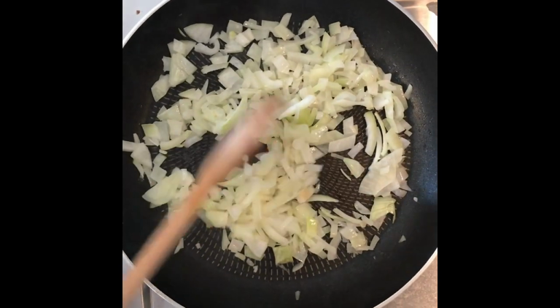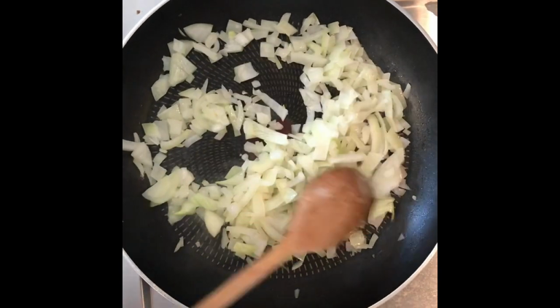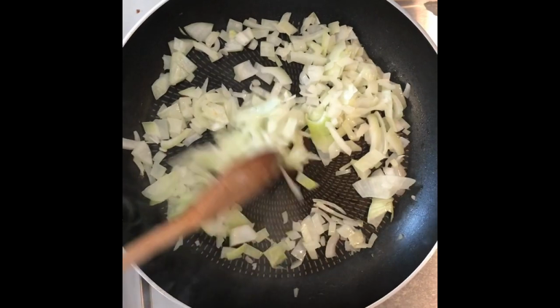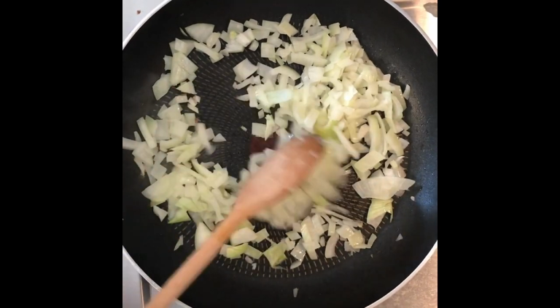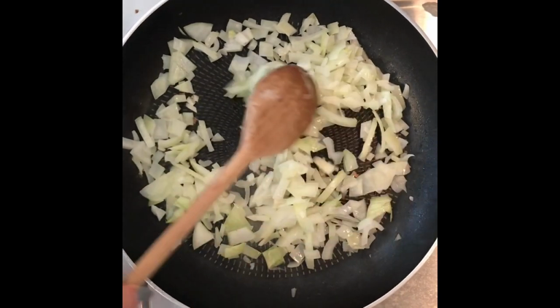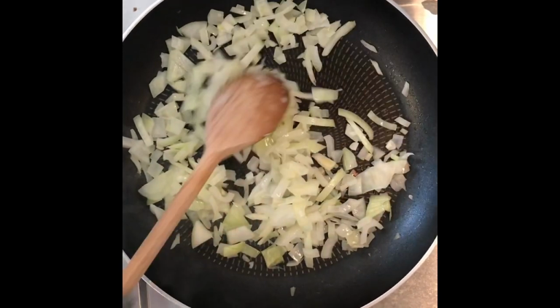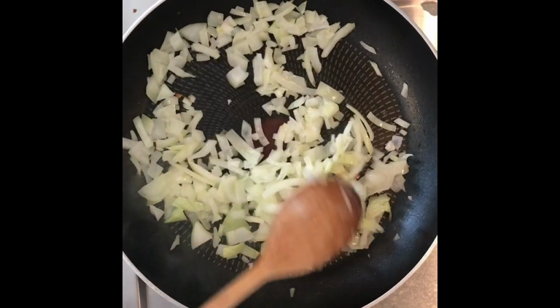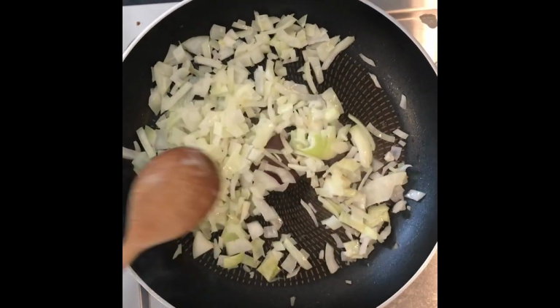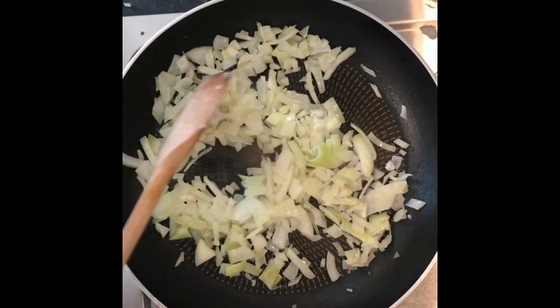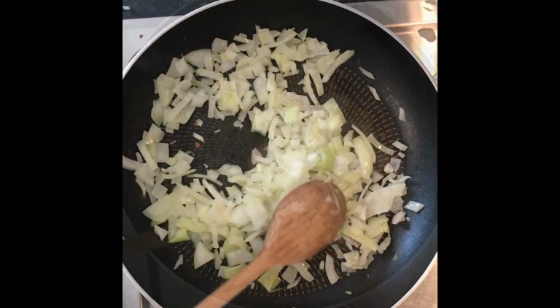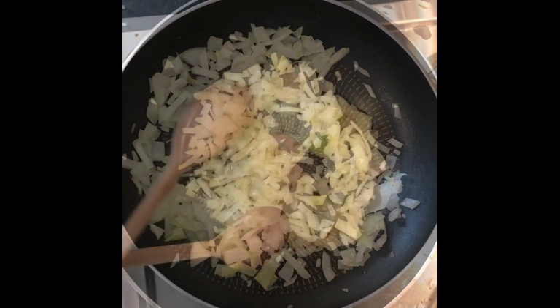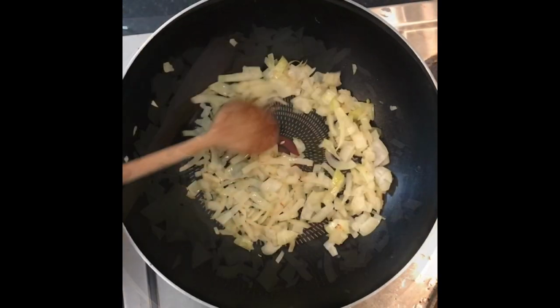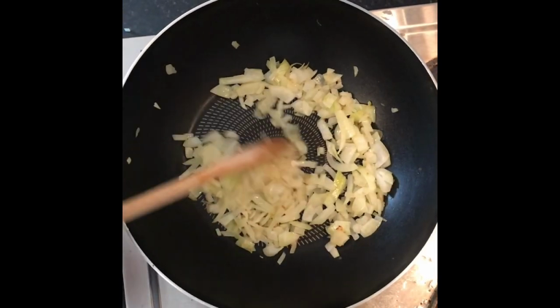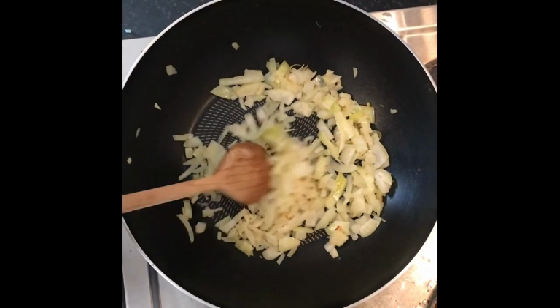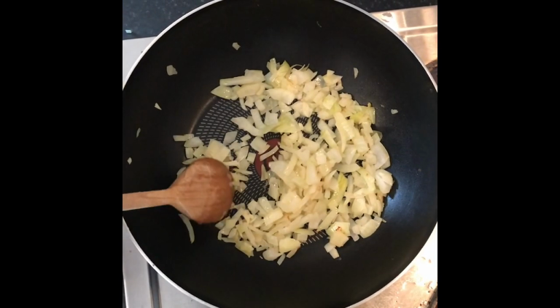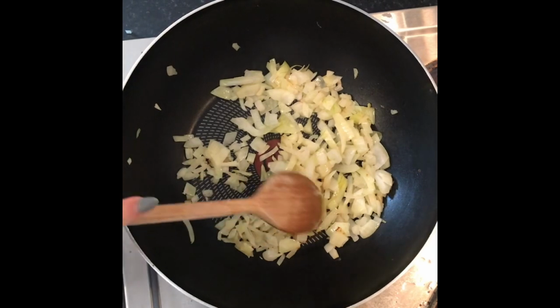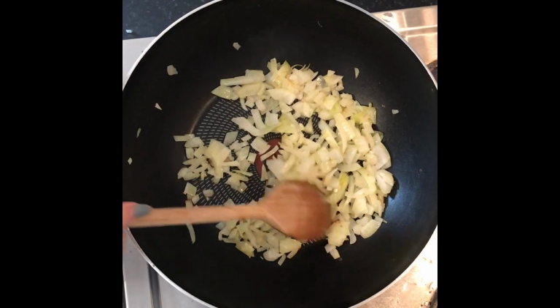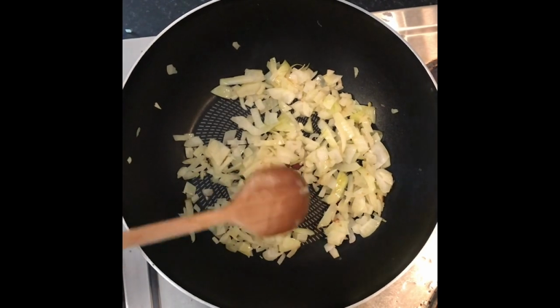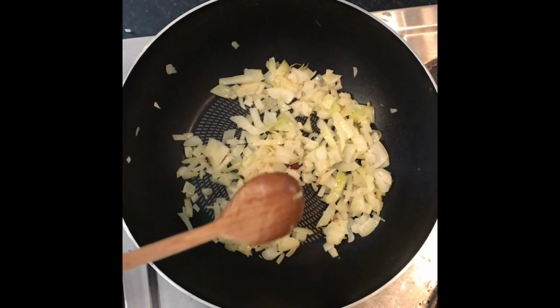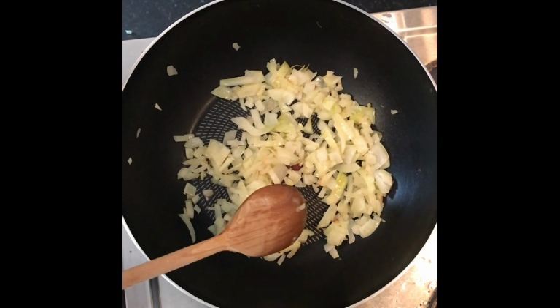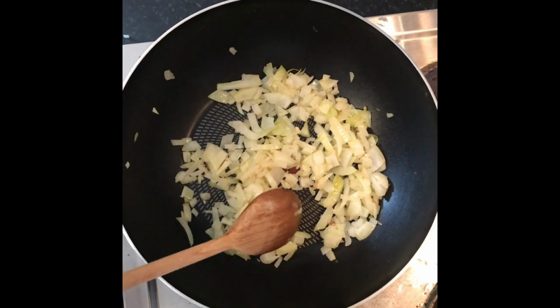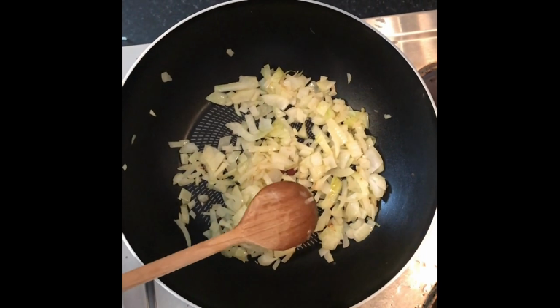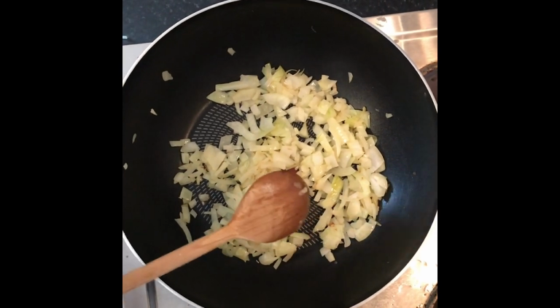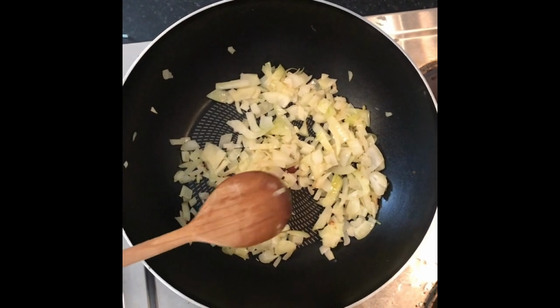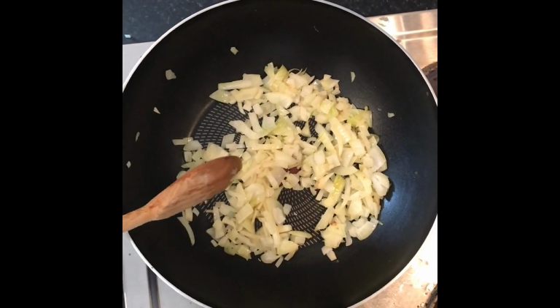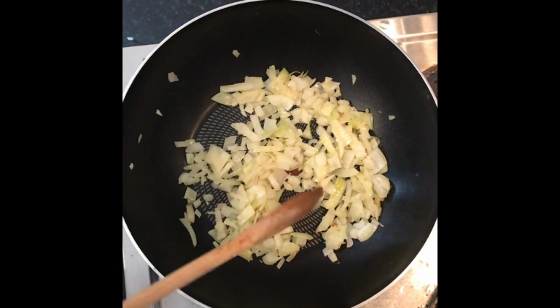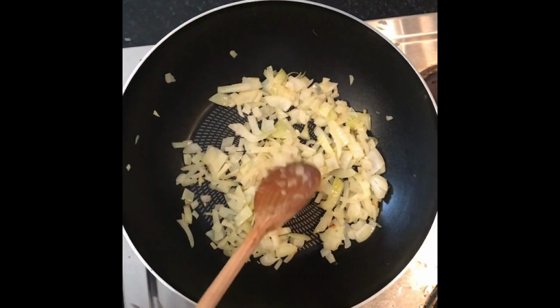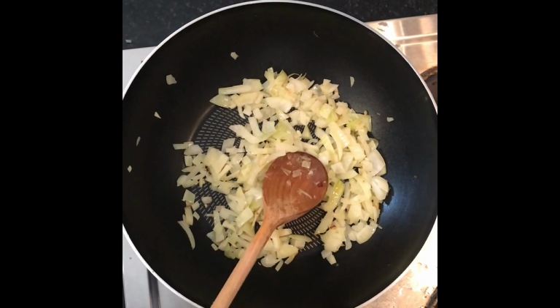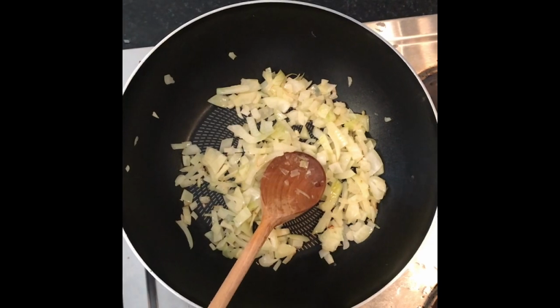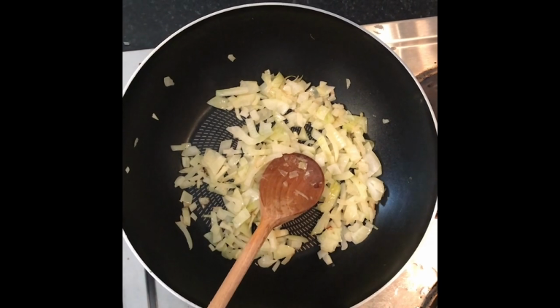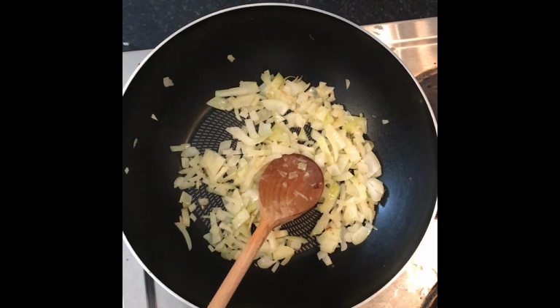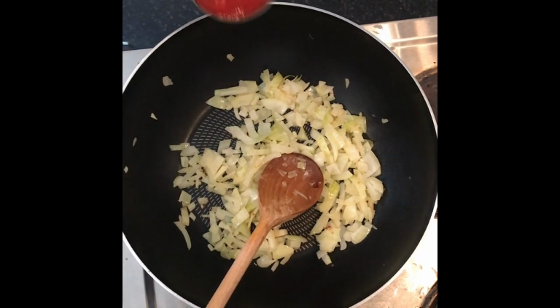Just fry the onions off until they're slightly brown. After your onions start to brown, transfer them over to a bigger pan, just because you've got so many more ingredients coming, and then add your tomatoes.